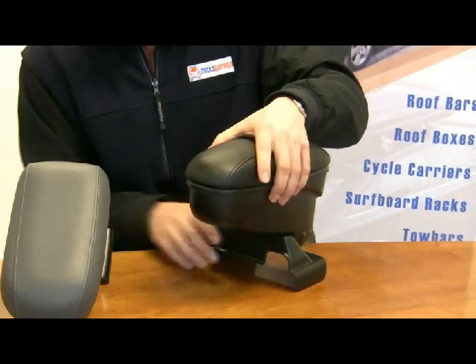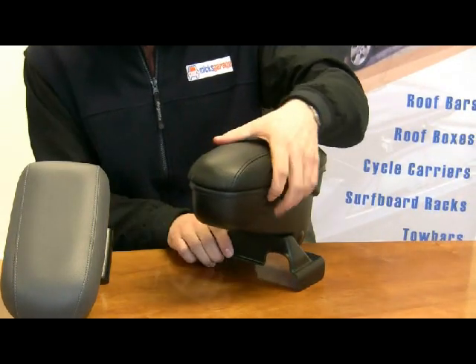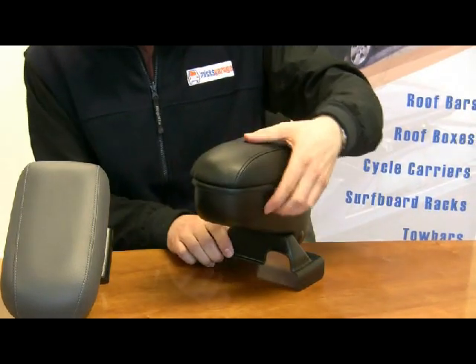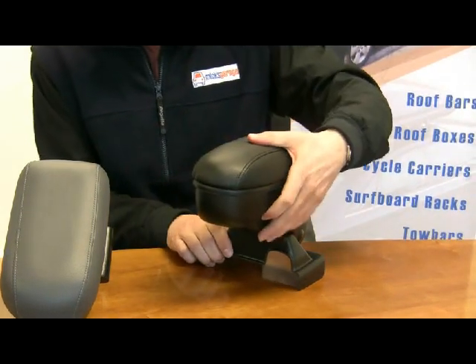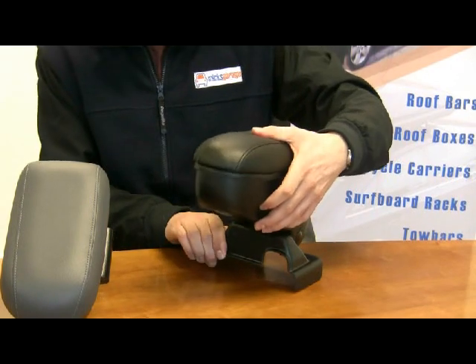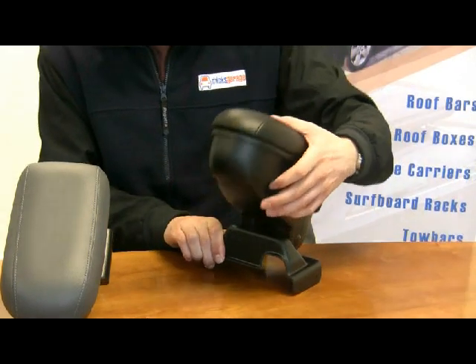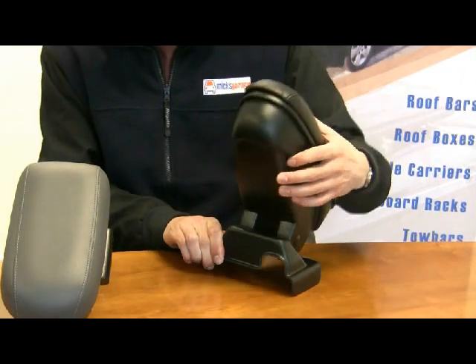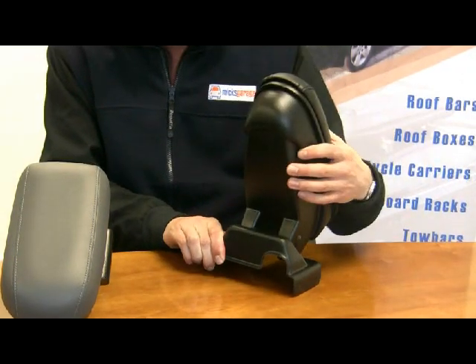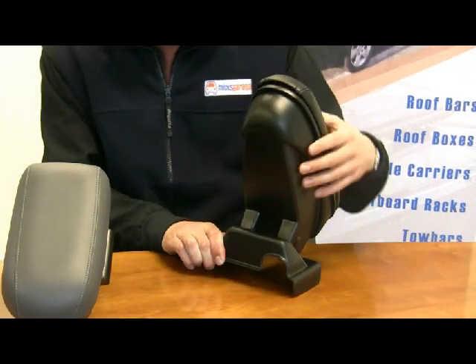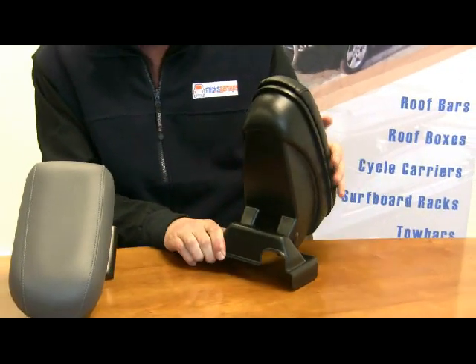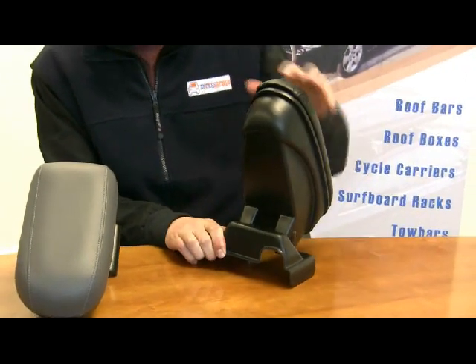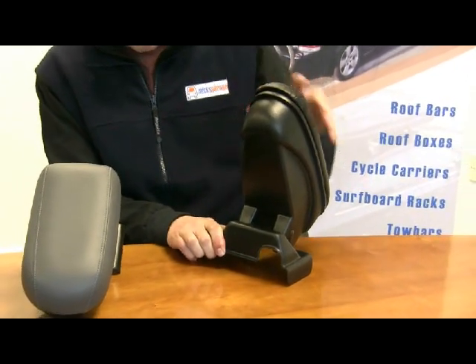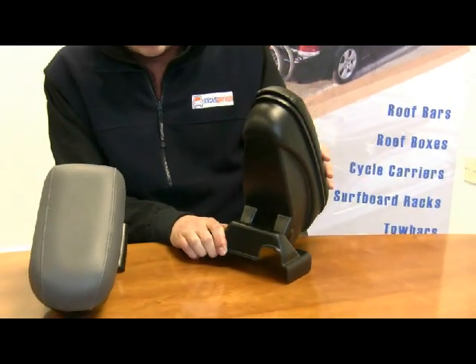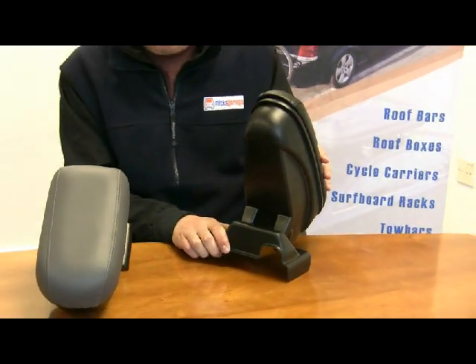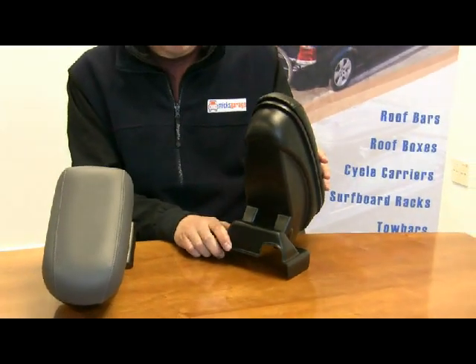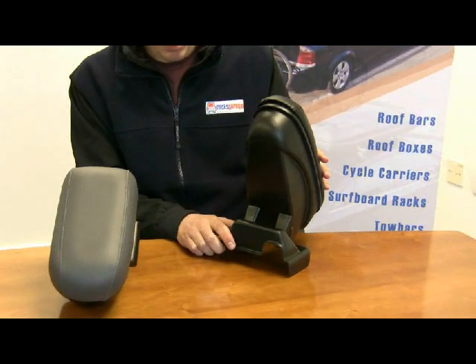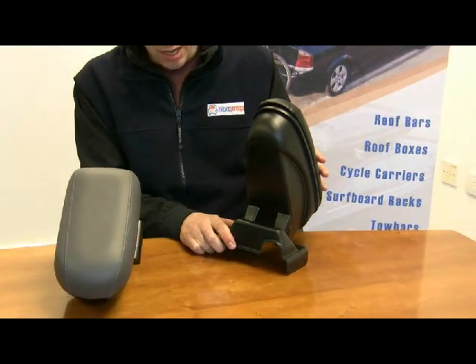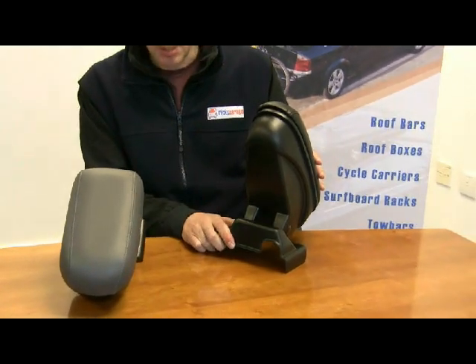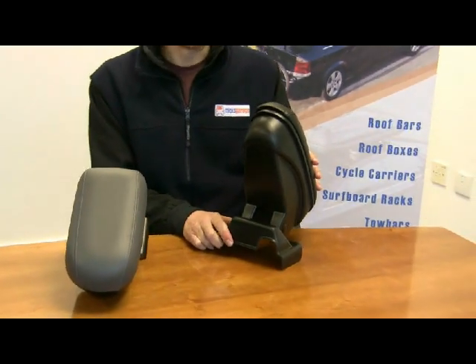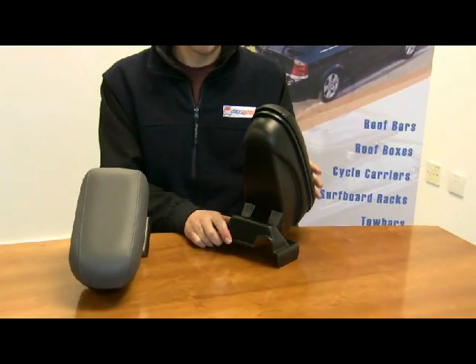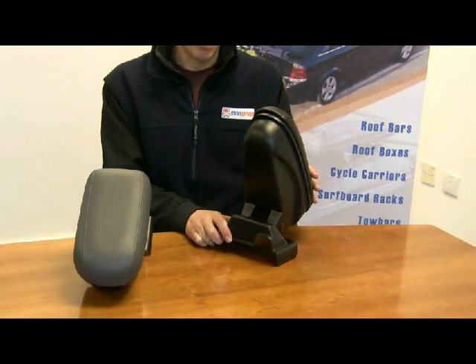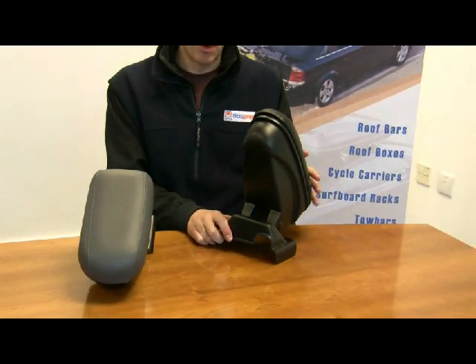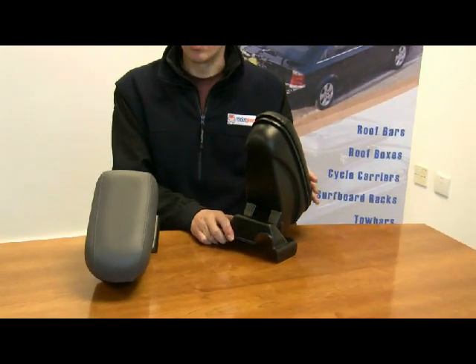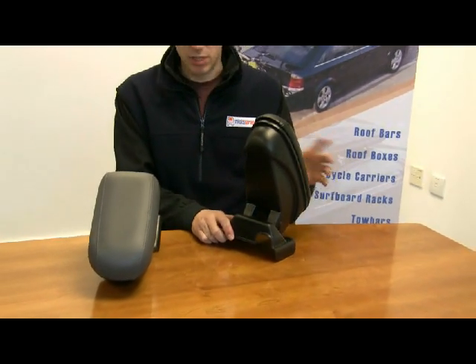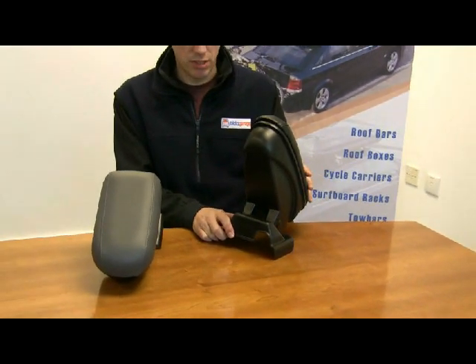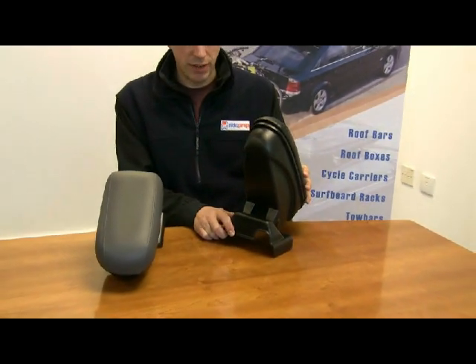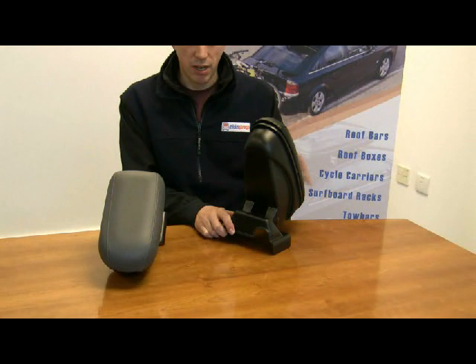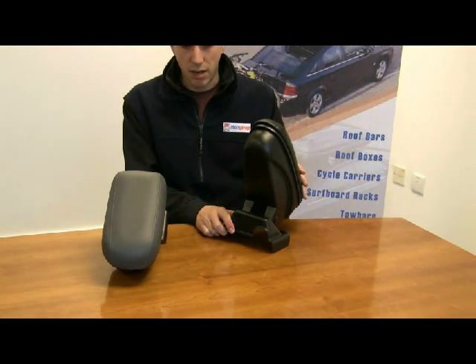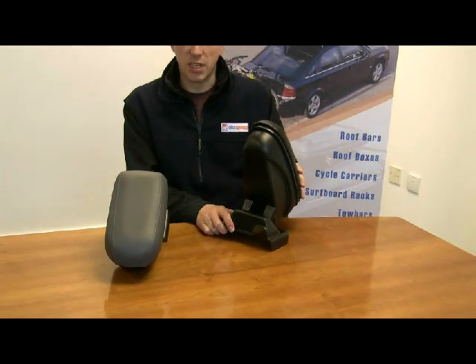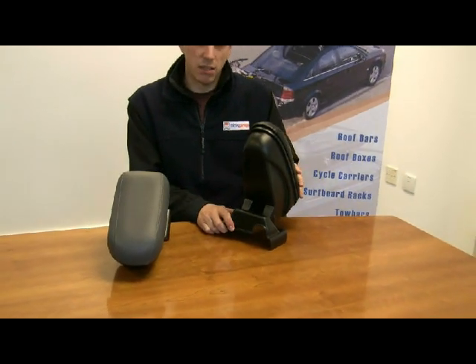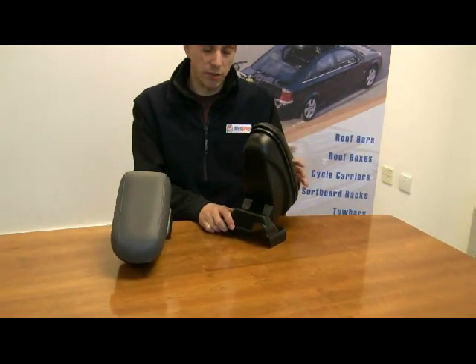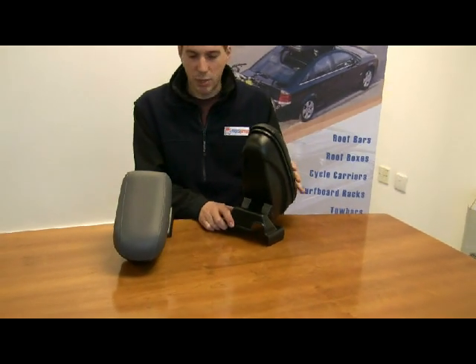On all of the models, the armrests pivot up through 90 degrees so that it can be moved out of the way when you're not using it, or to give you just that bit of extra room to get to the gearbox or handbrake.